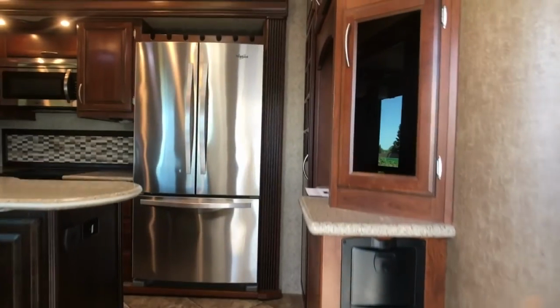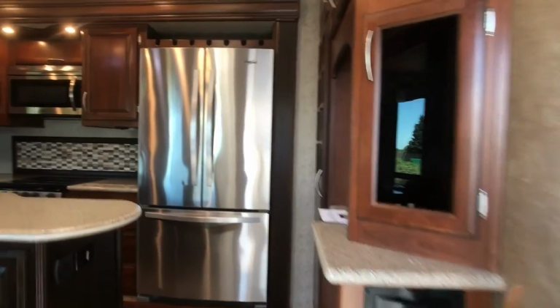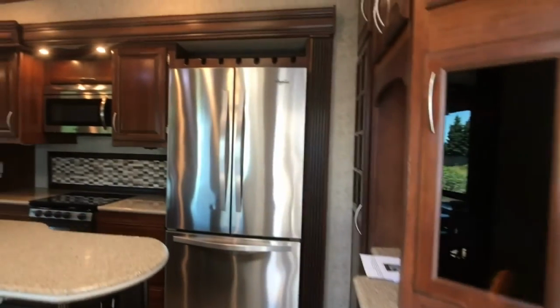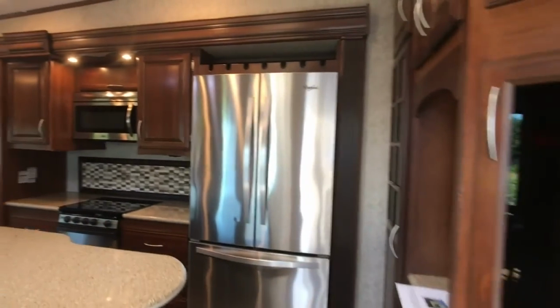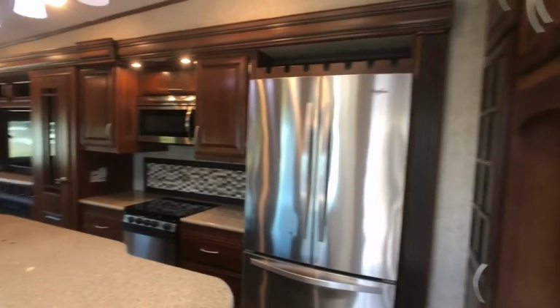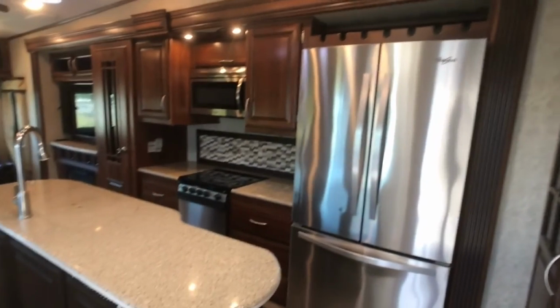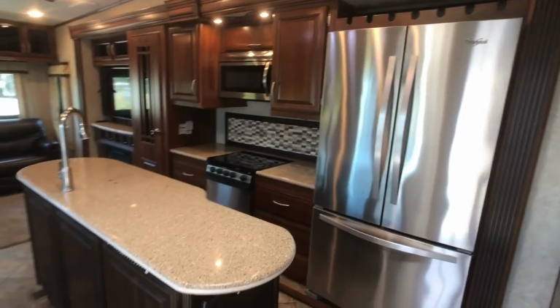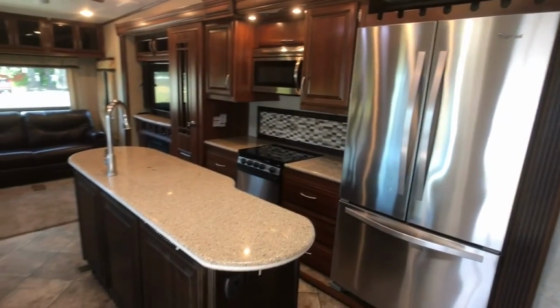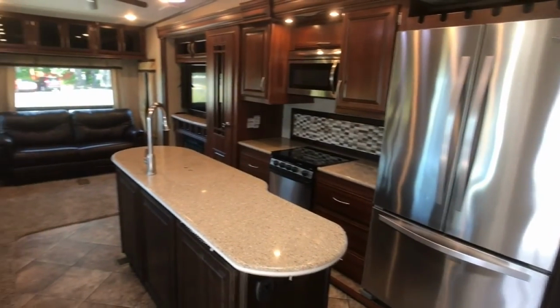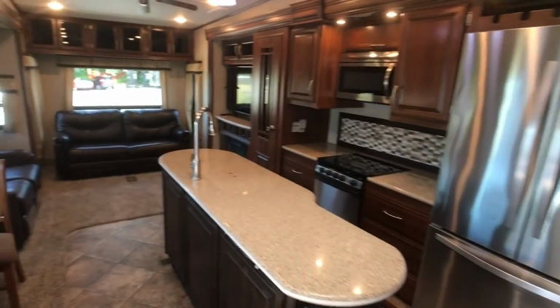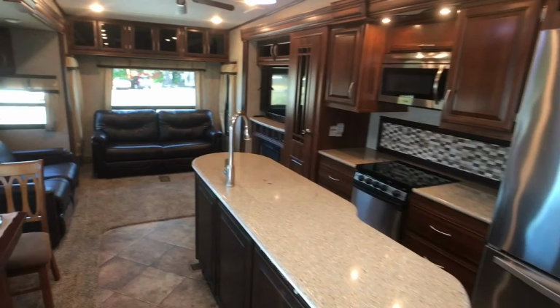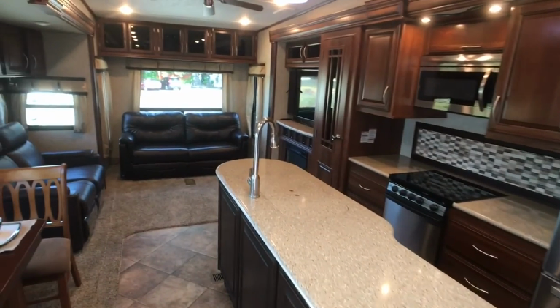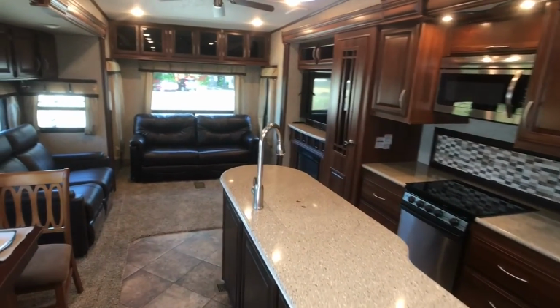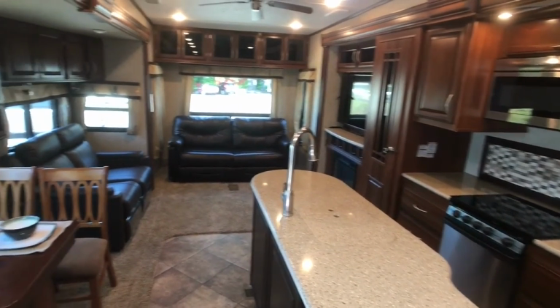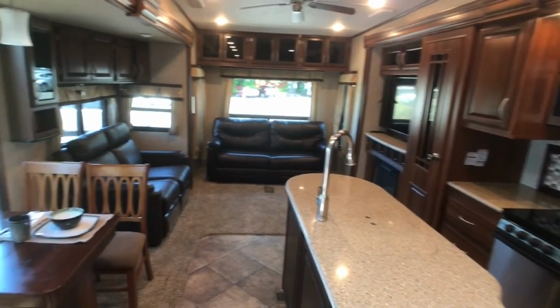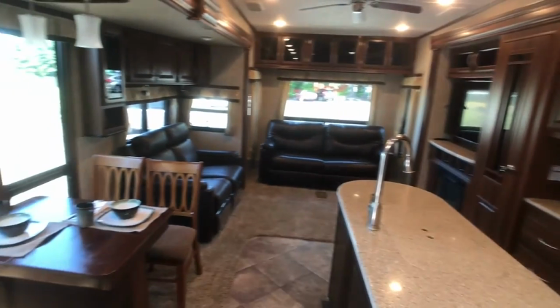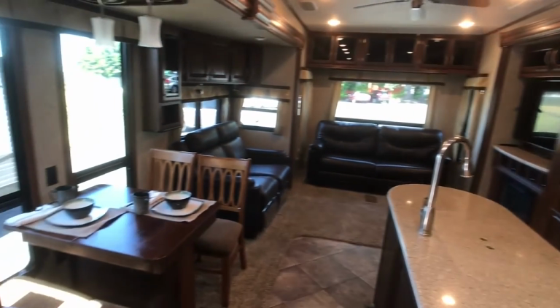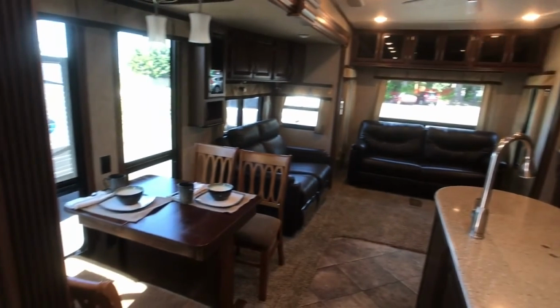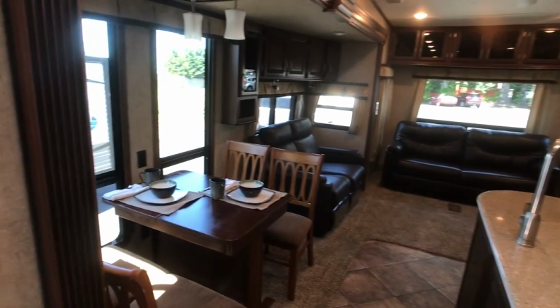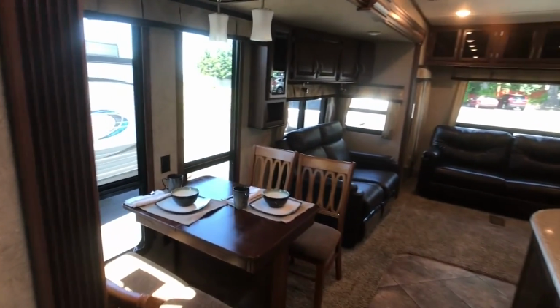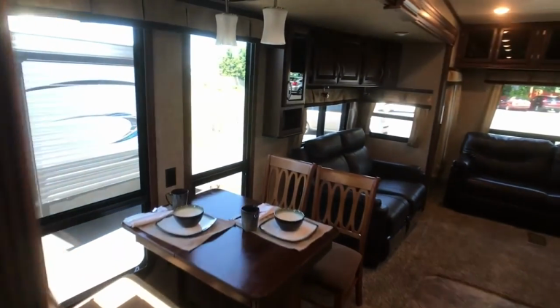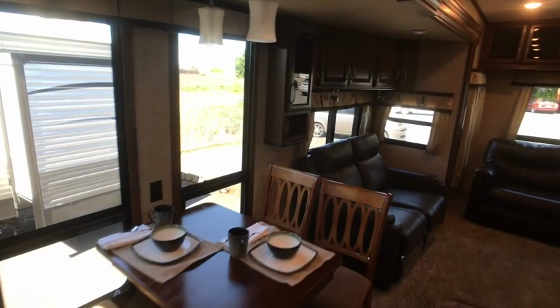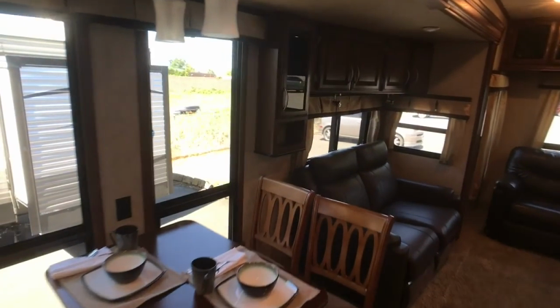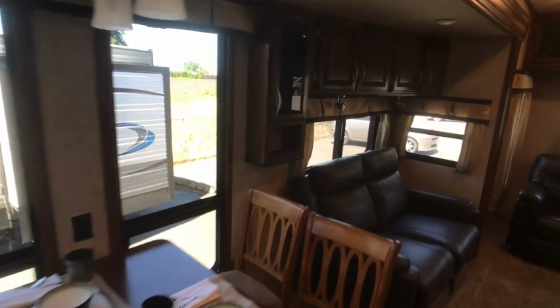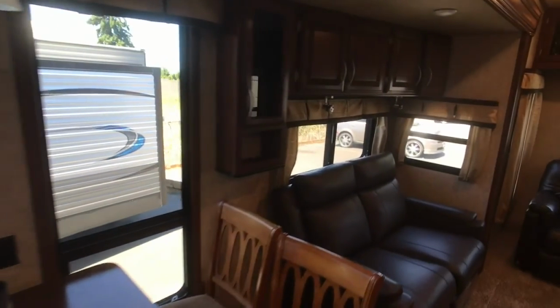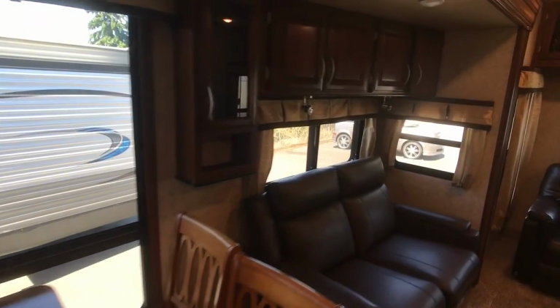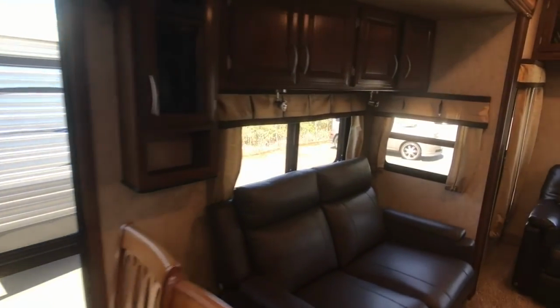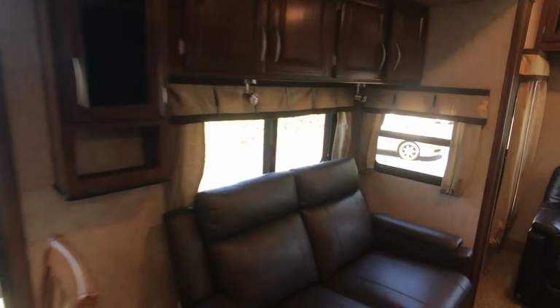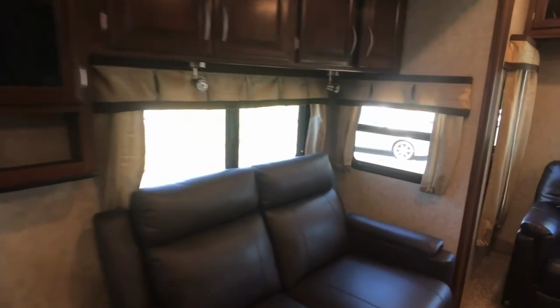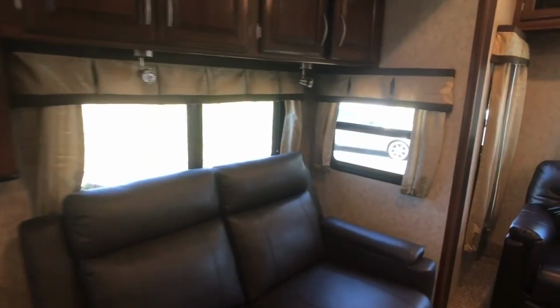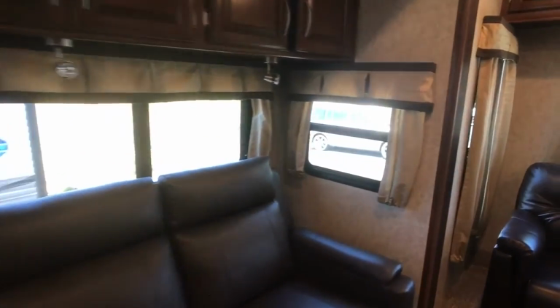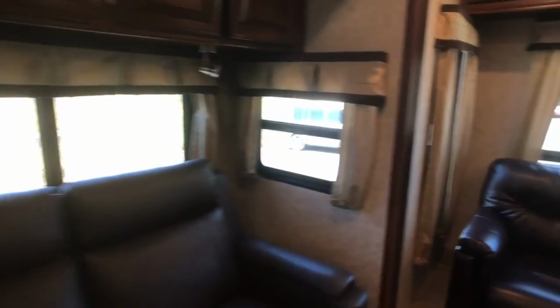Three-door stainless steel refrigerator, island kitchen with Corian counters, leather loveseat recliner.